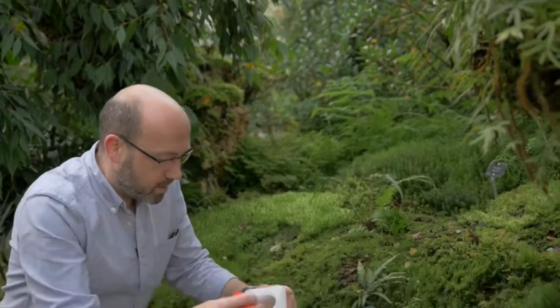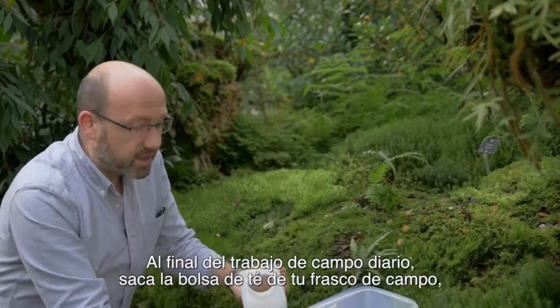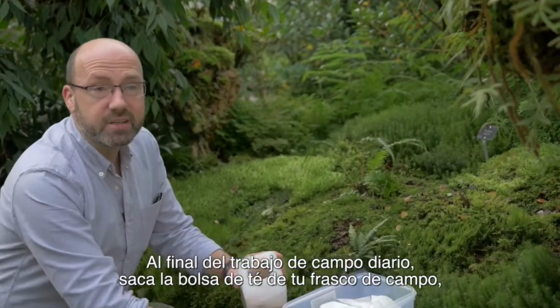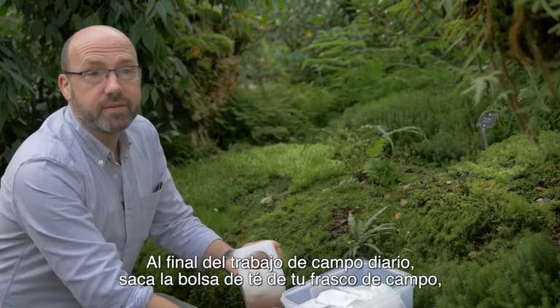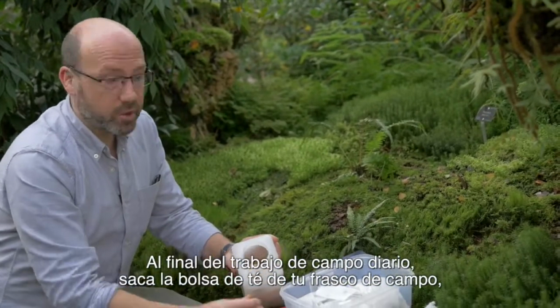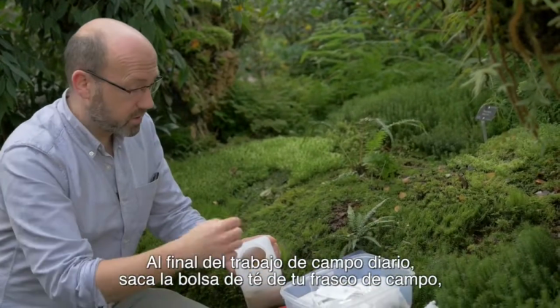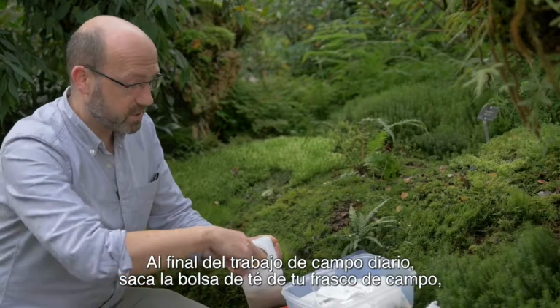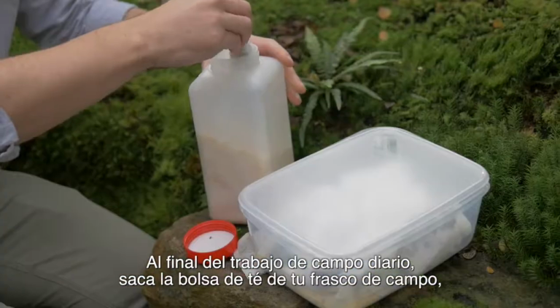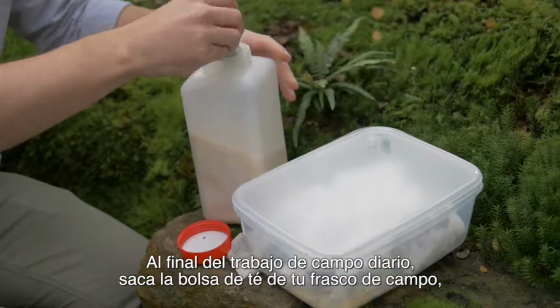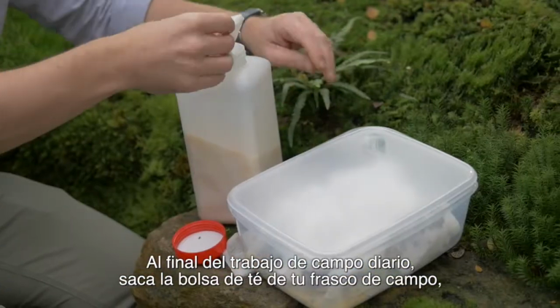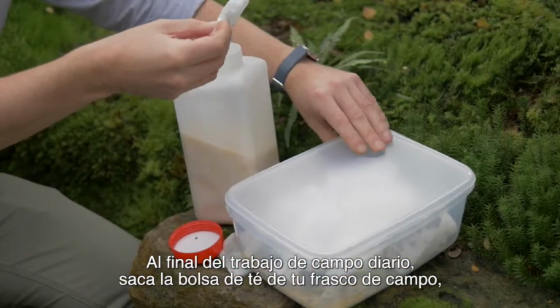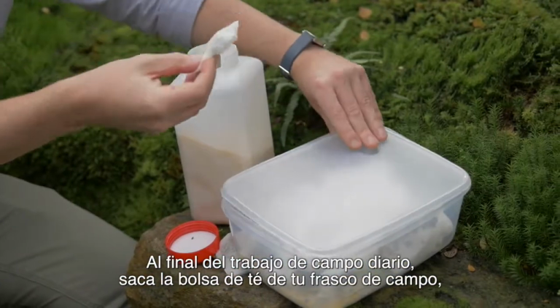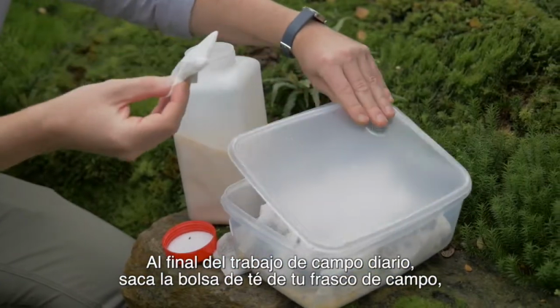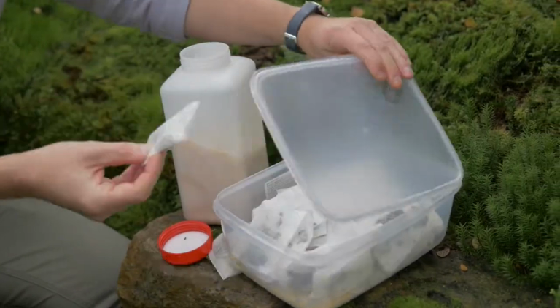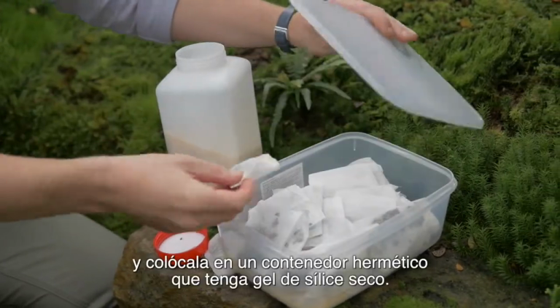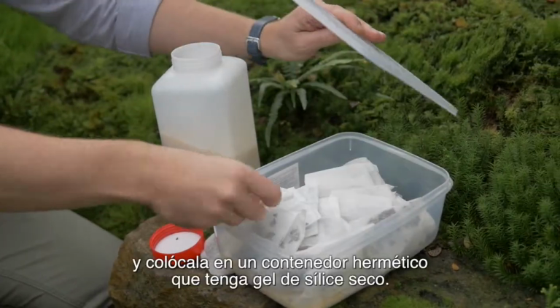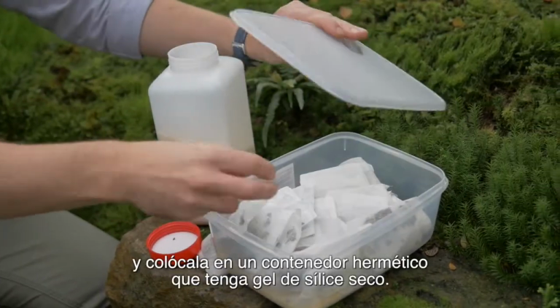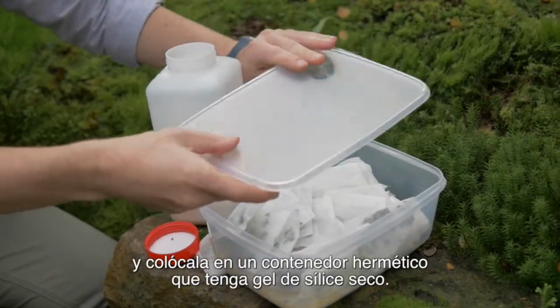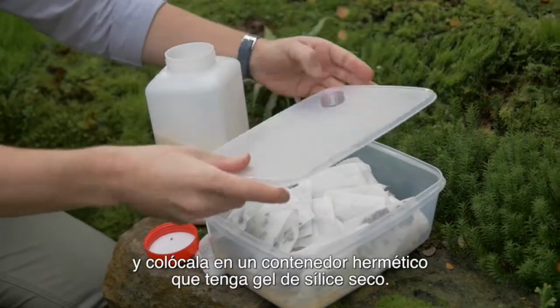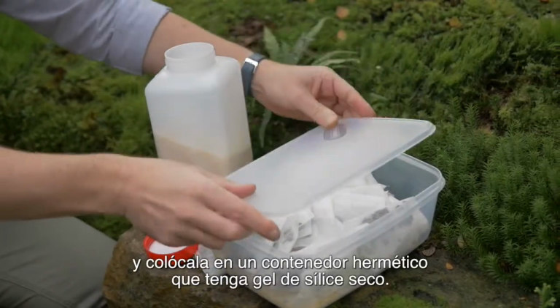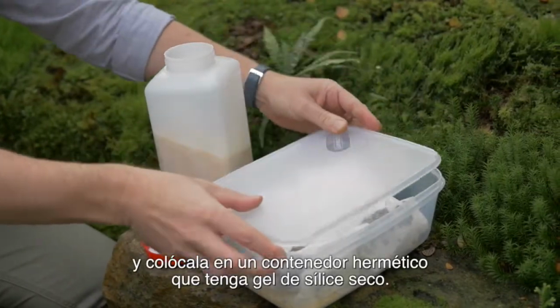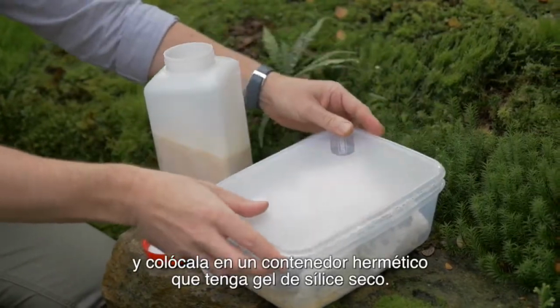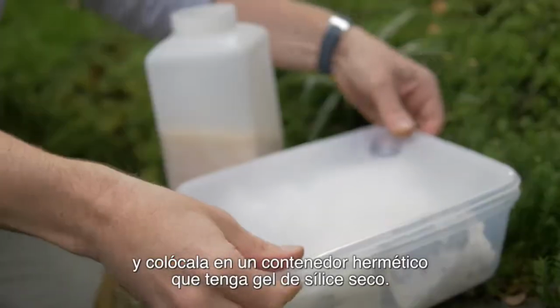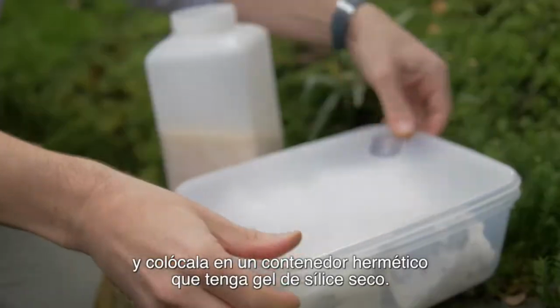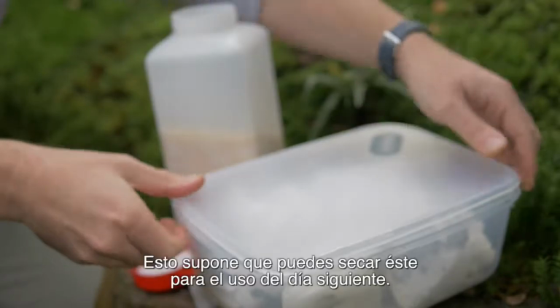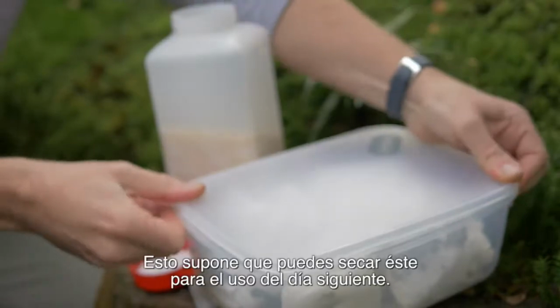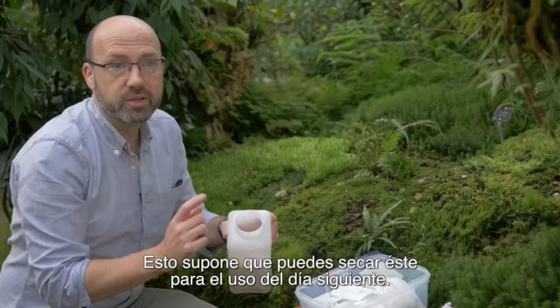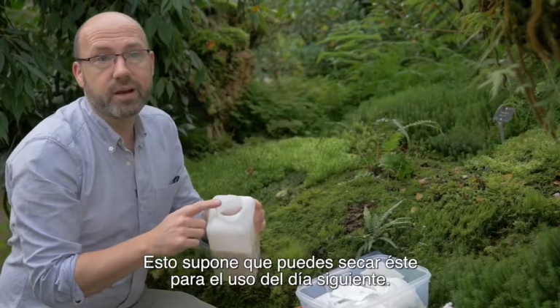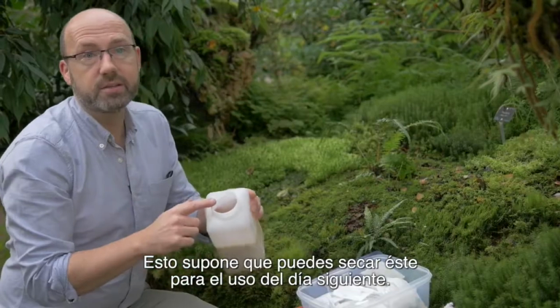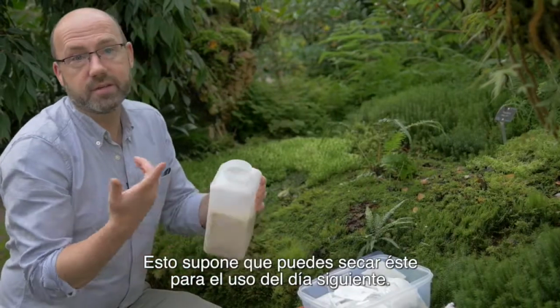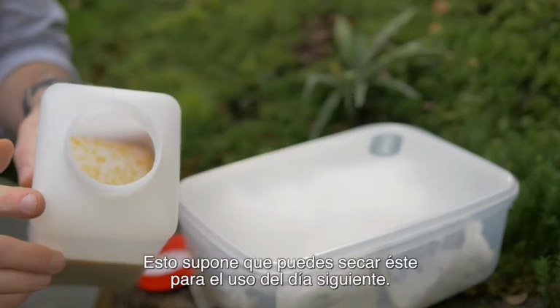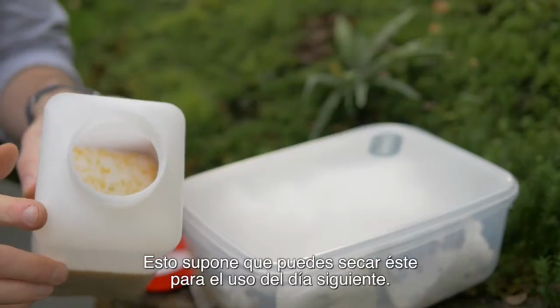At the end of a day's field work, take your tea bag from your filled silica gel and put it into a sealable container containing fresh silica gel. That means you can dry this for the next day's use.